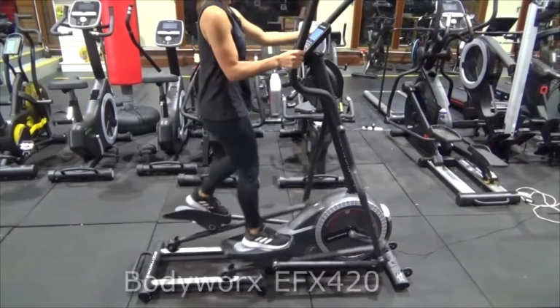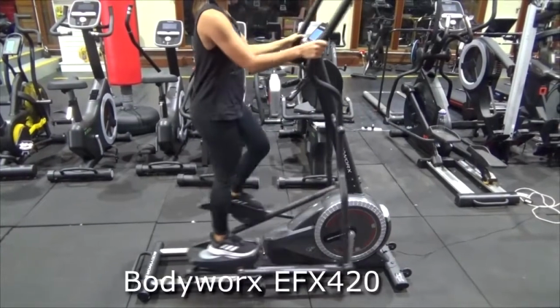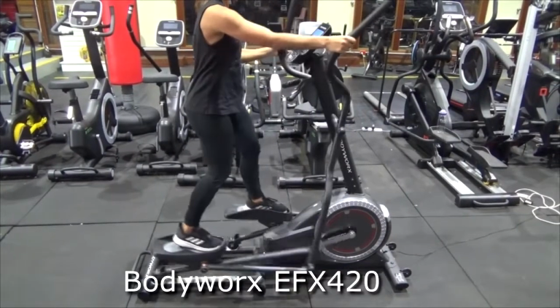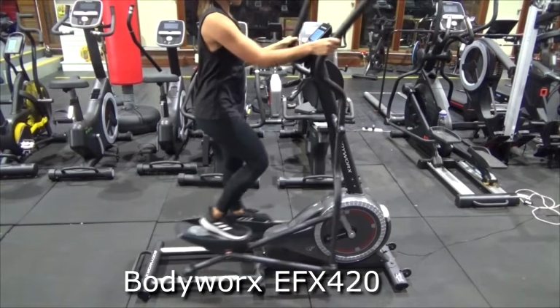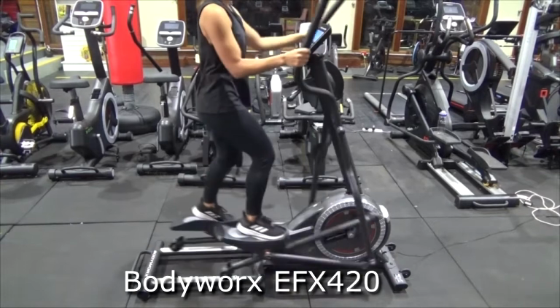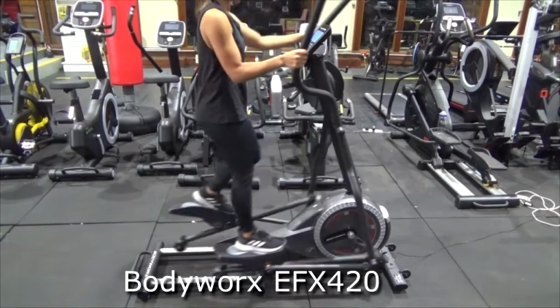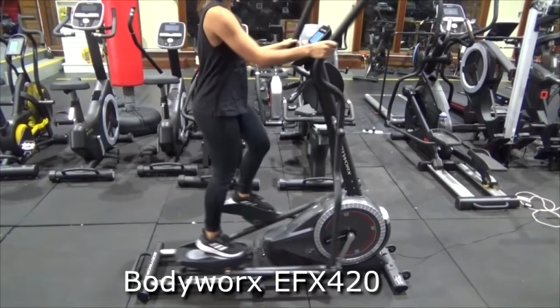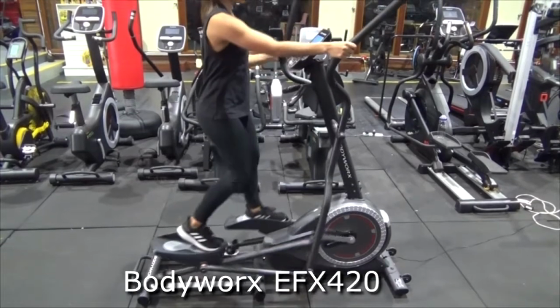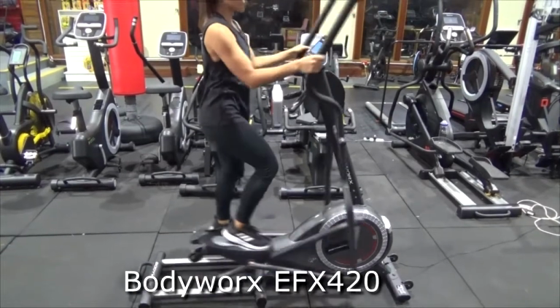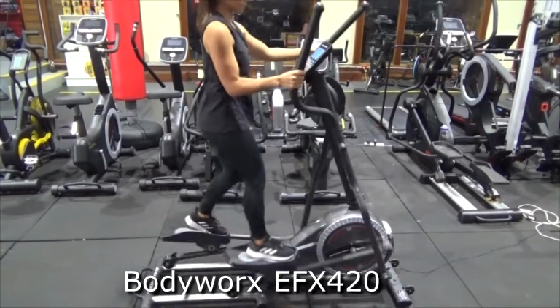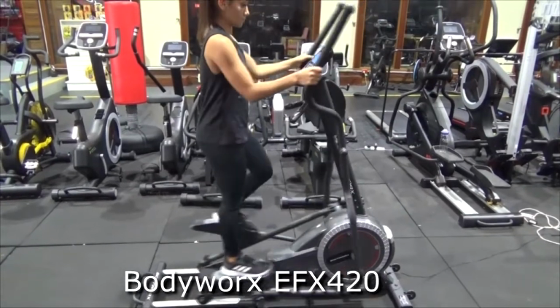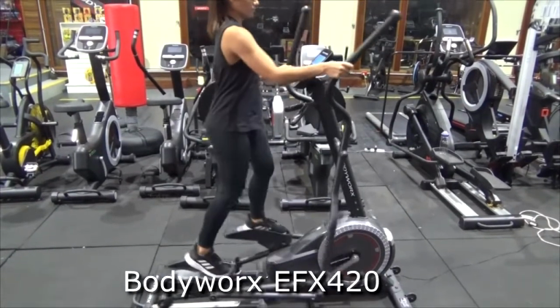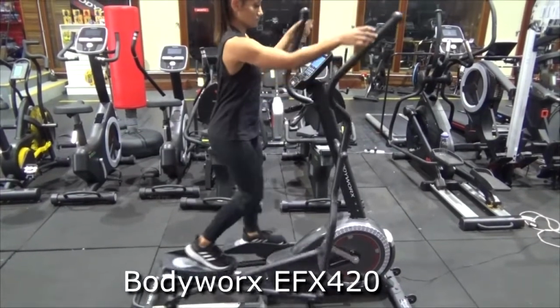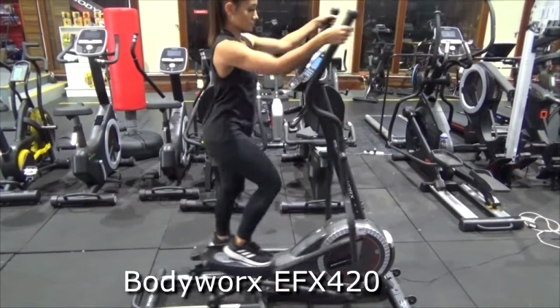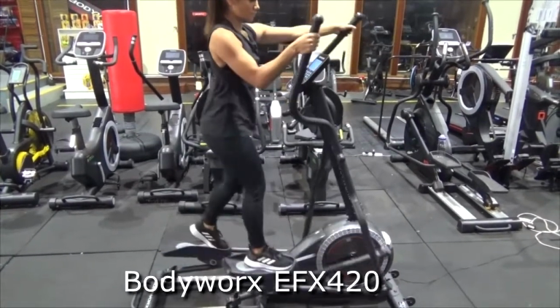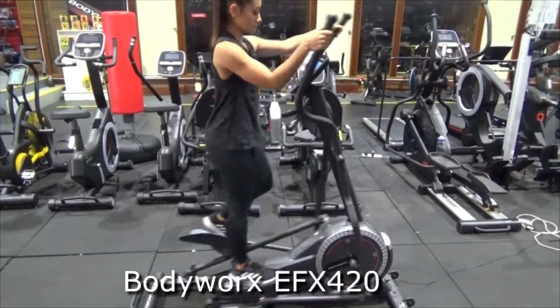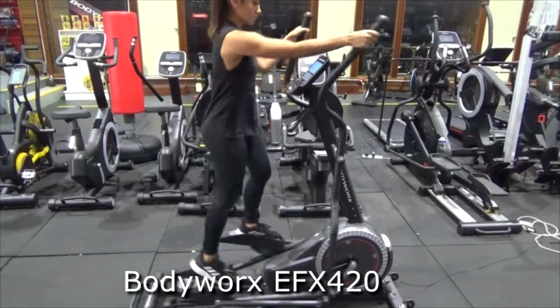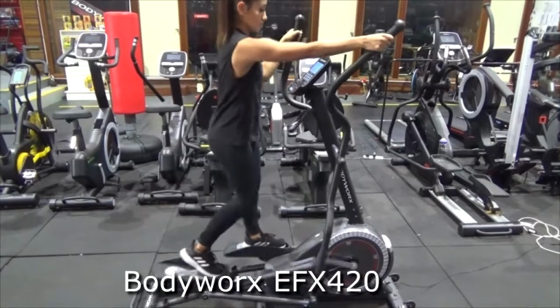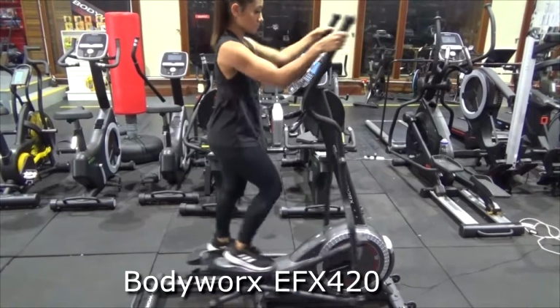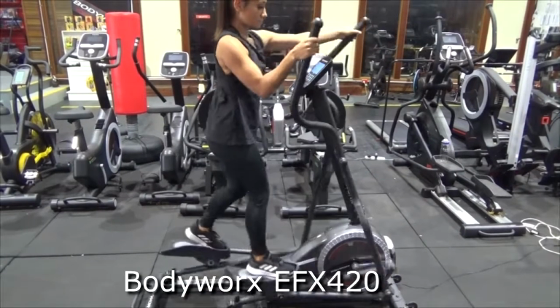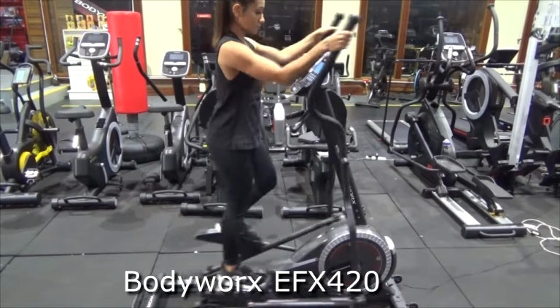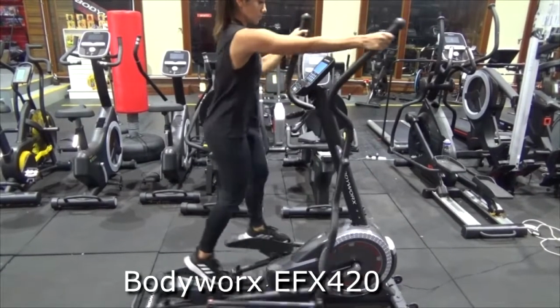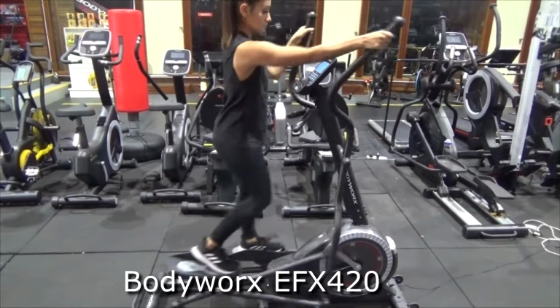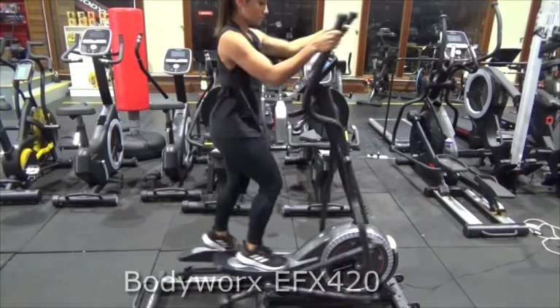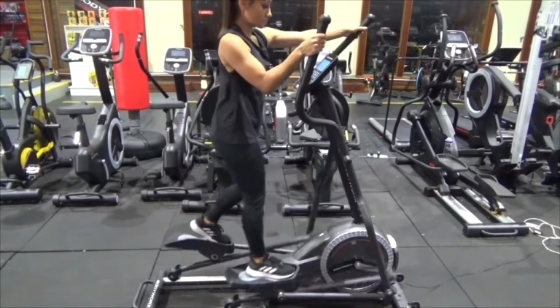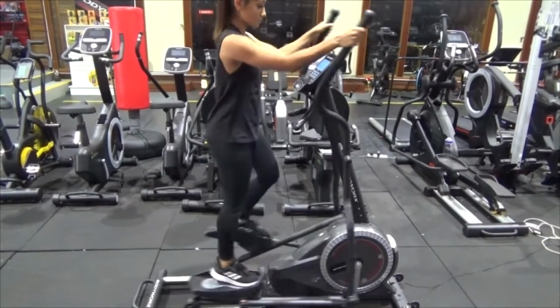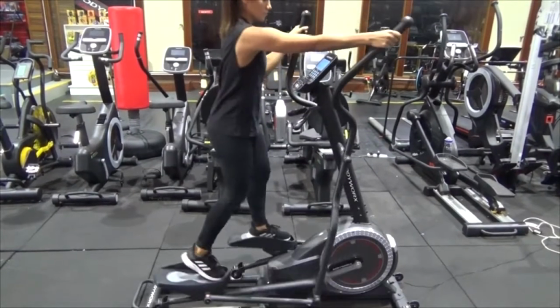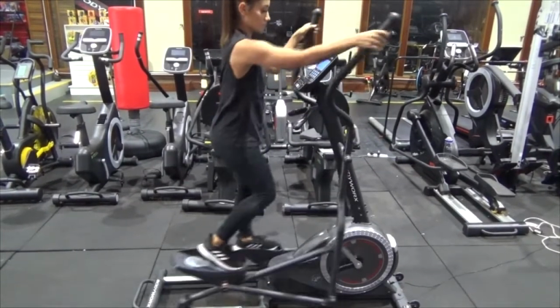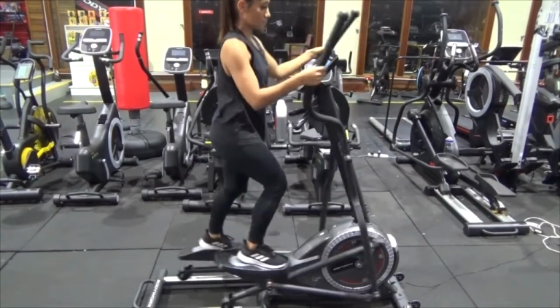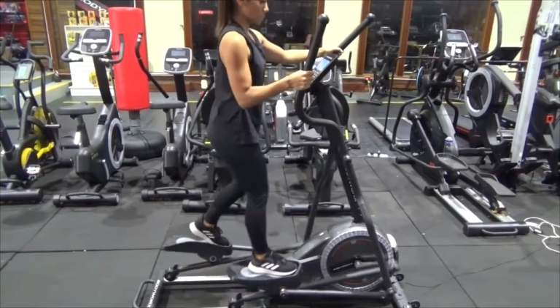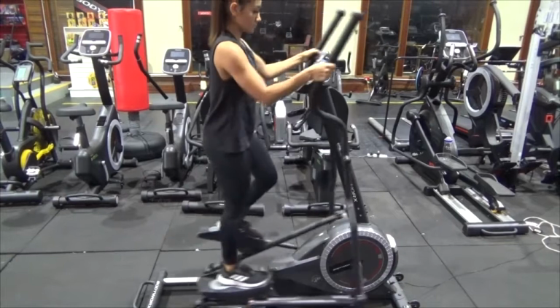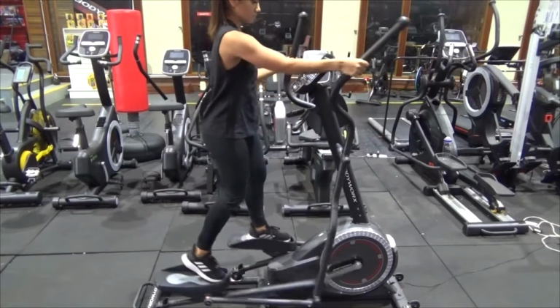This is a product review and a video demonstration of the Body Works EFX 420 elliptical trainer. This is a mid-level elliptical — as you can see, you can put your hands on a number of different spots on this elliptical to get a full body workout.